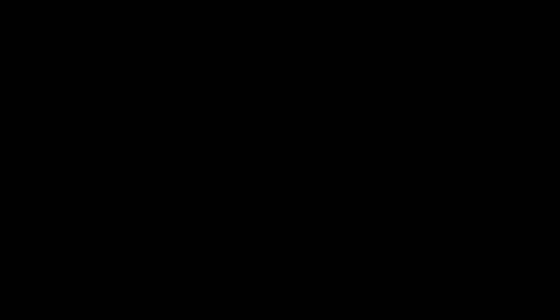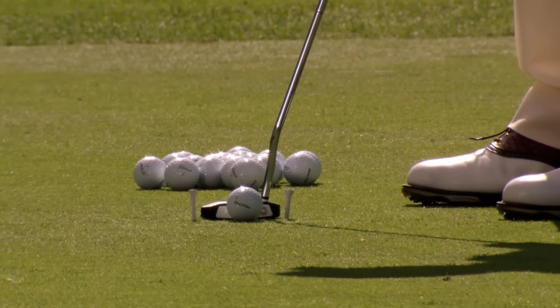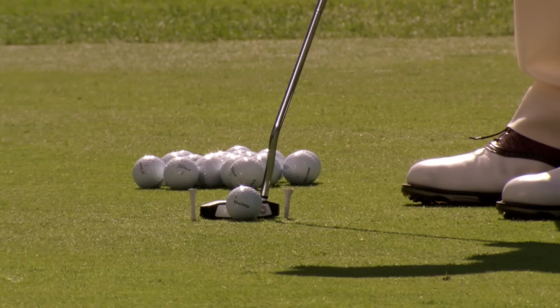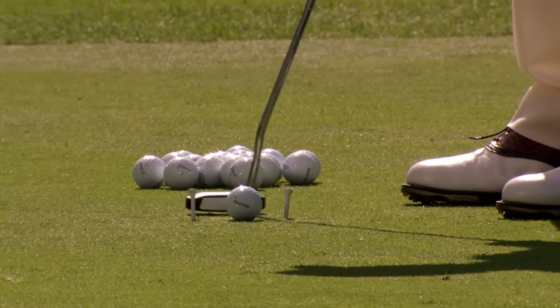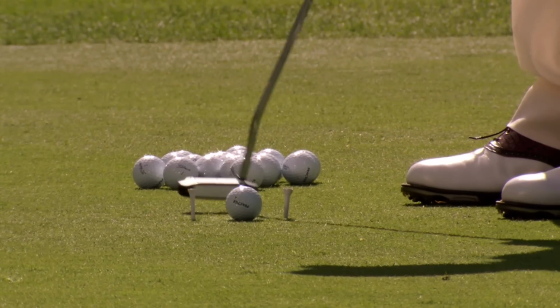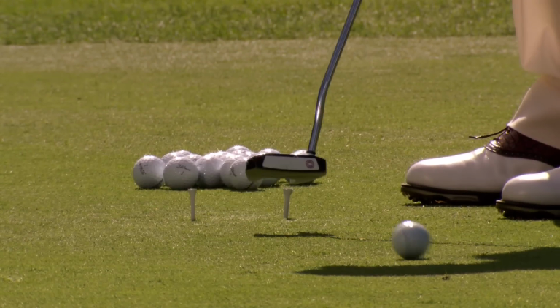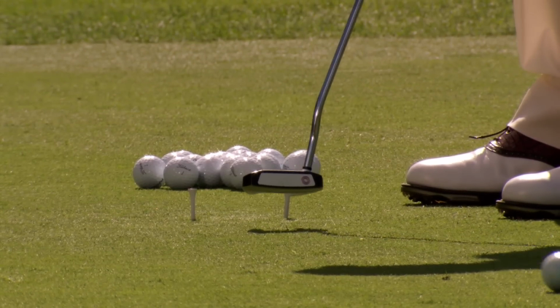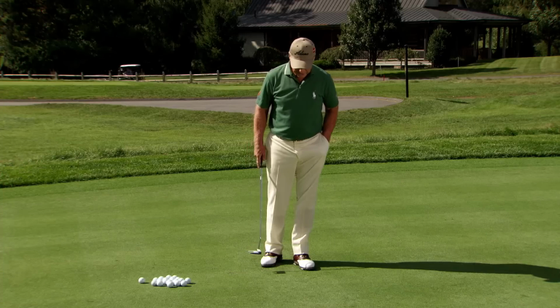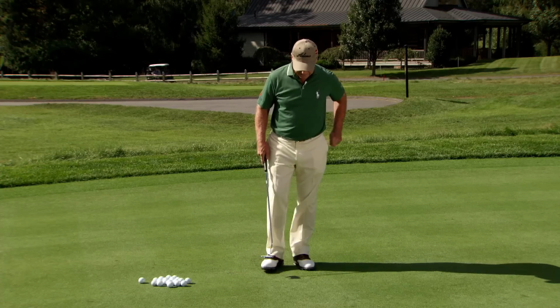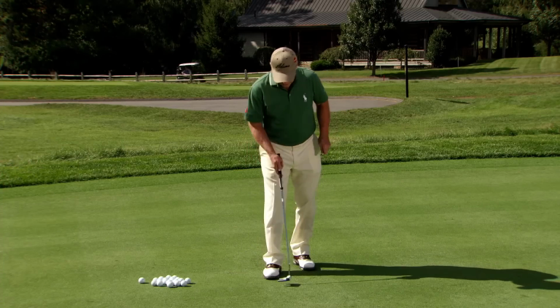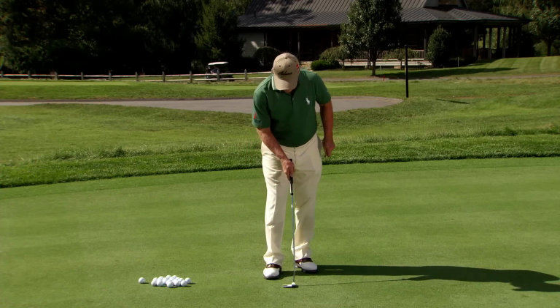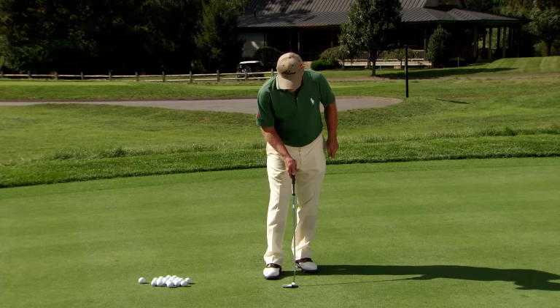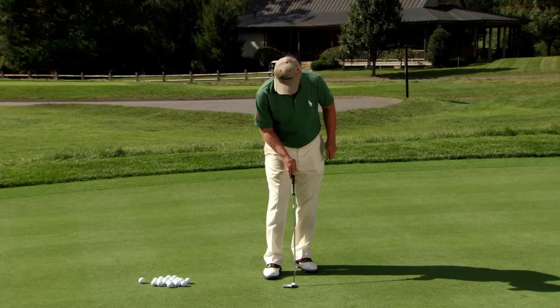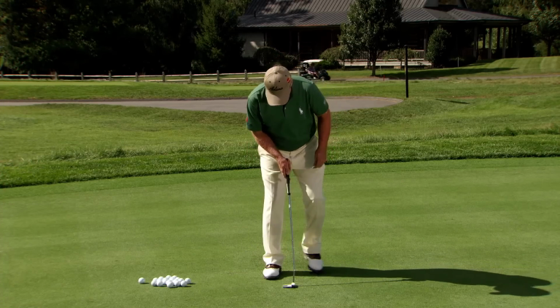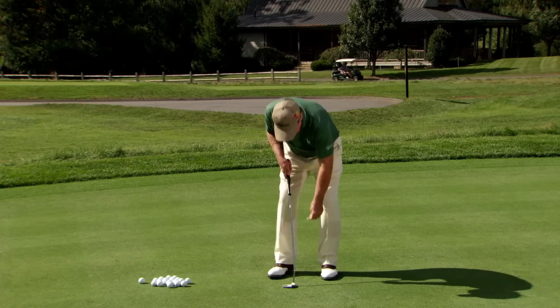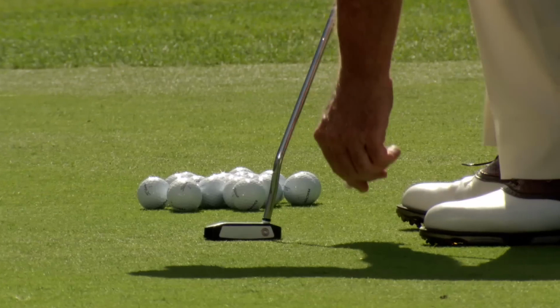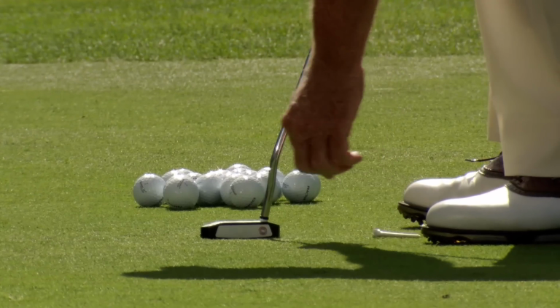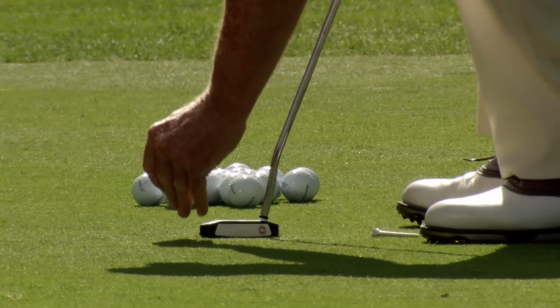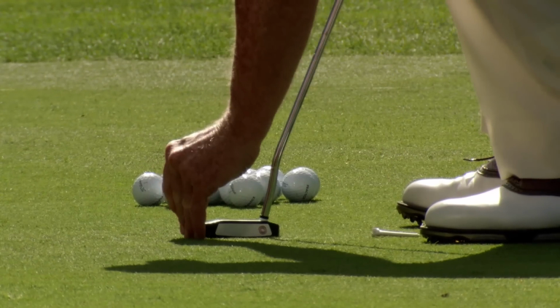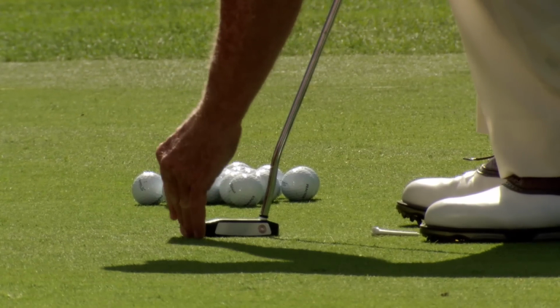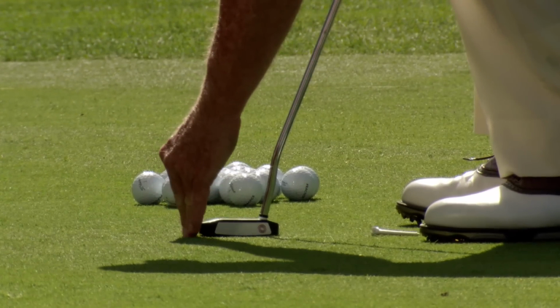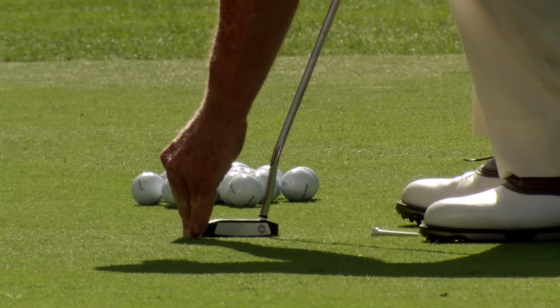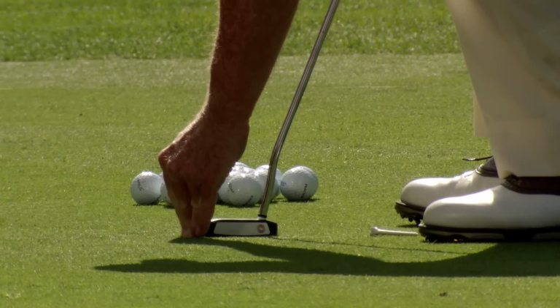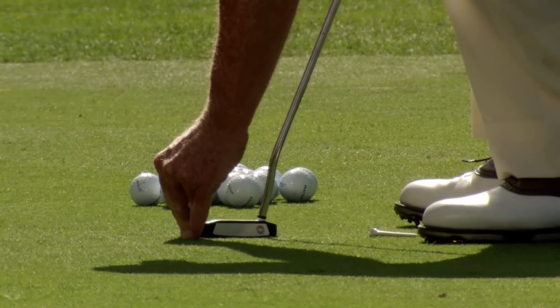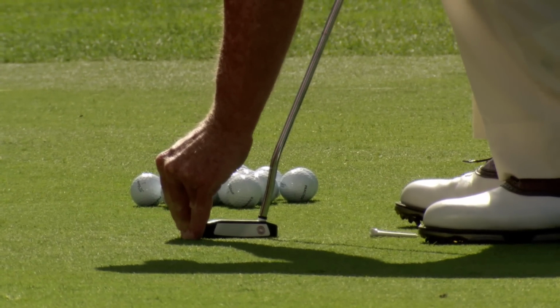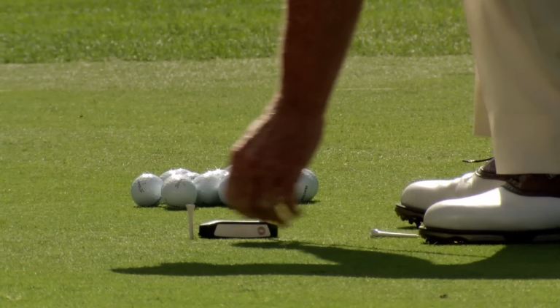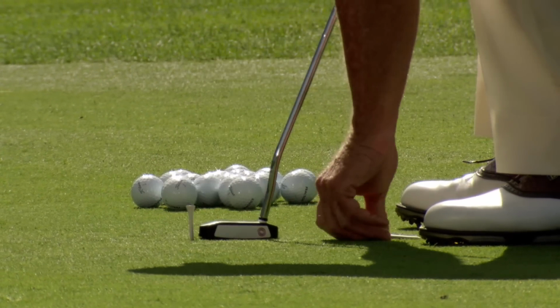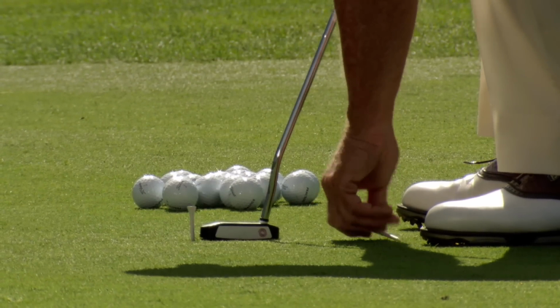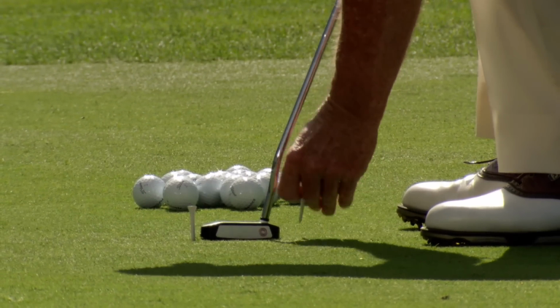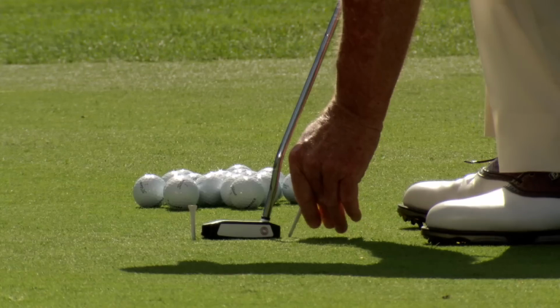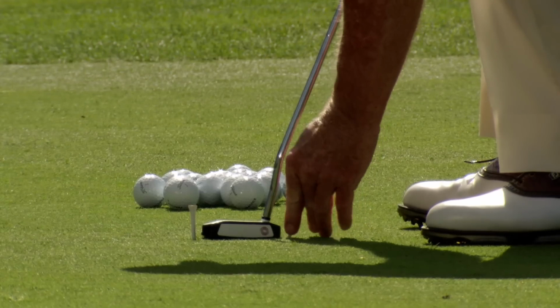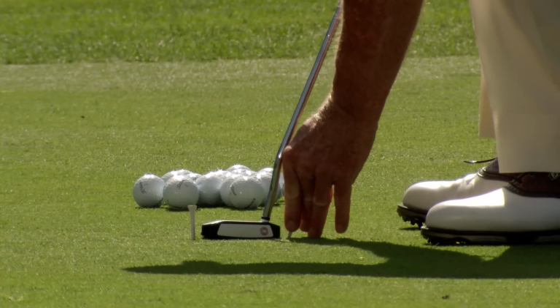The next drill is the two tee drill. To set this up, you need your putter. Put your putter down like this. Put a tee on the toe of the putter, right equal to the toe of the putter, and another tee at the heel of the putter.